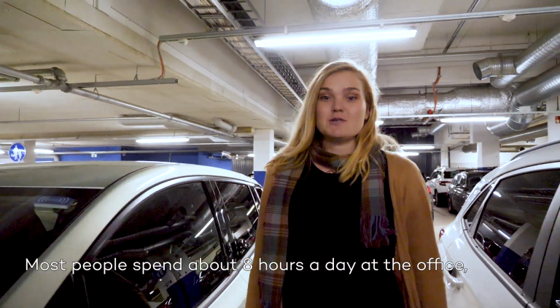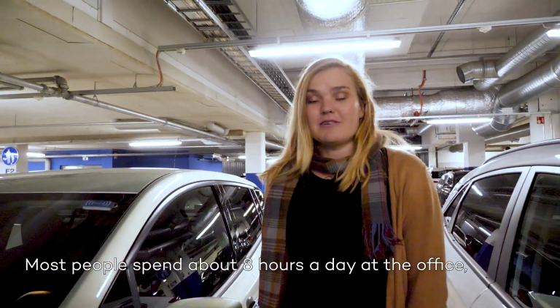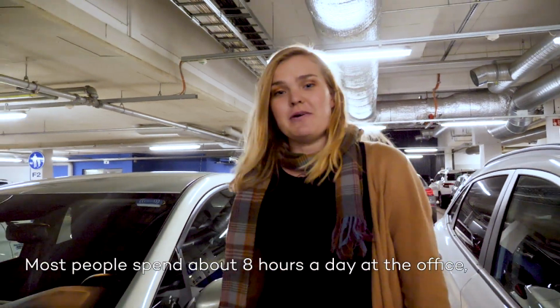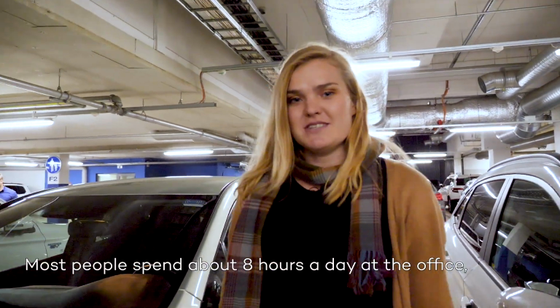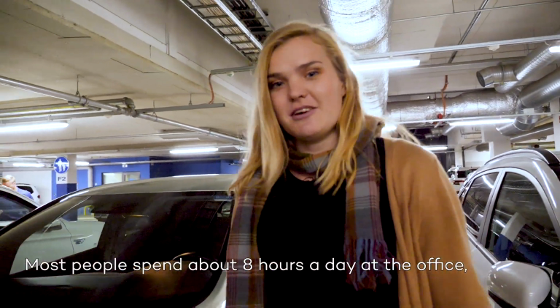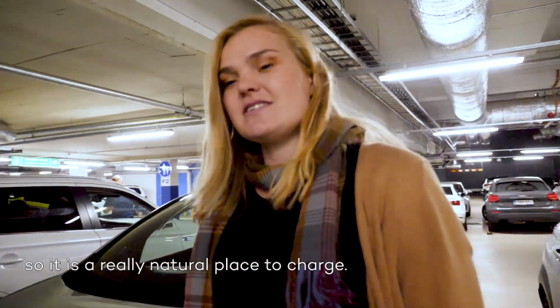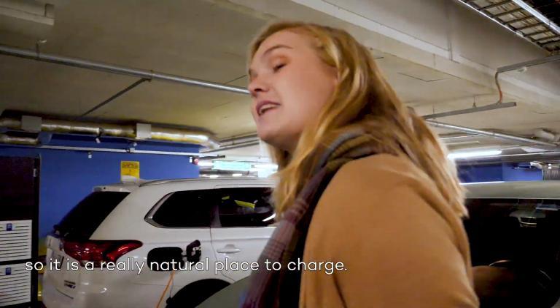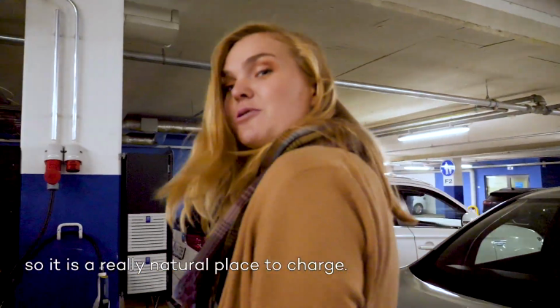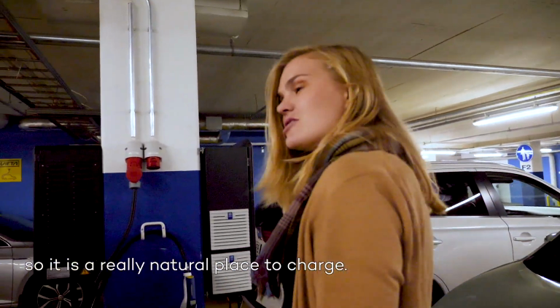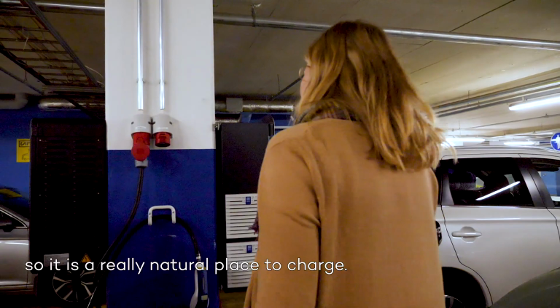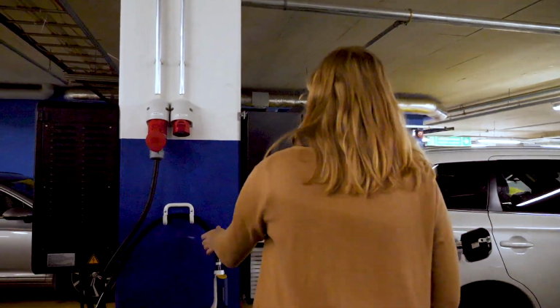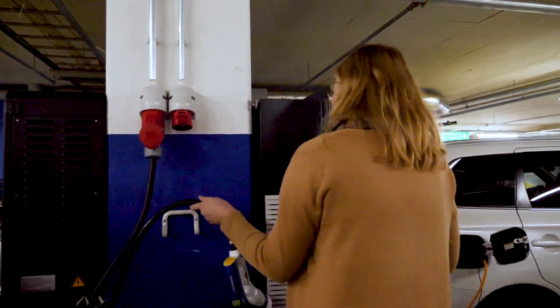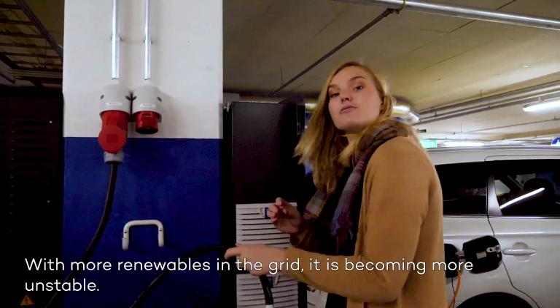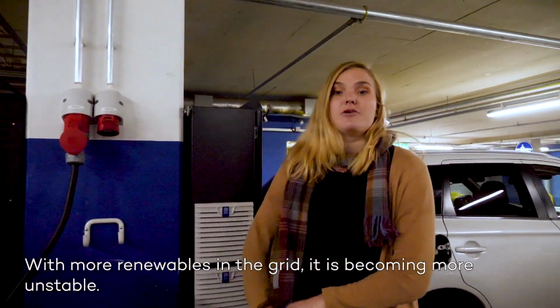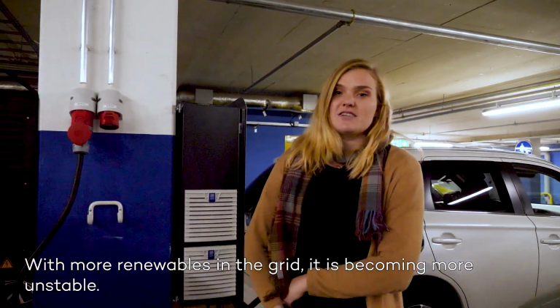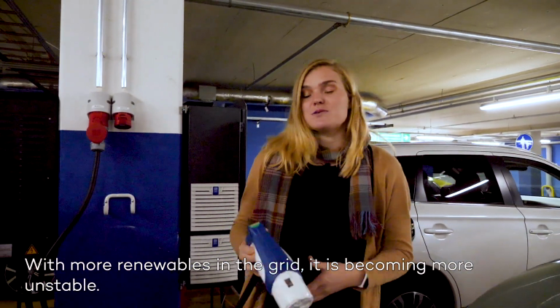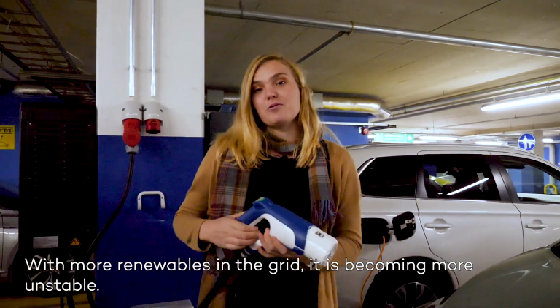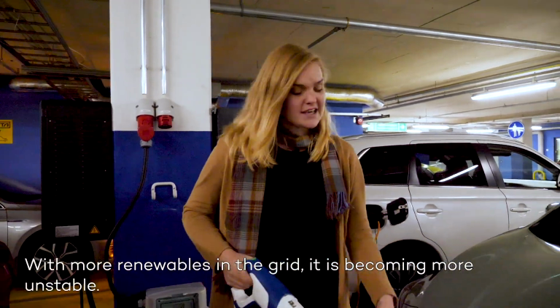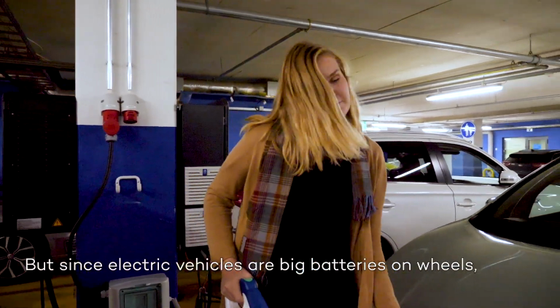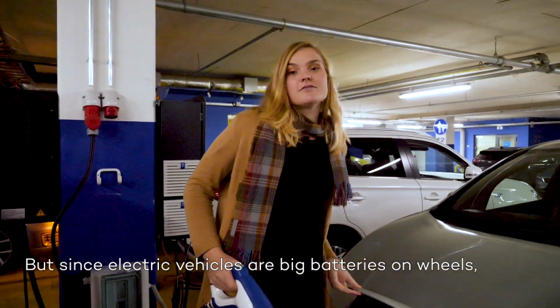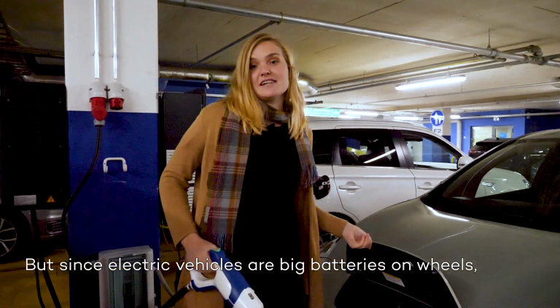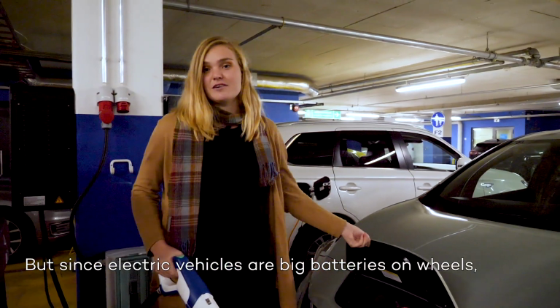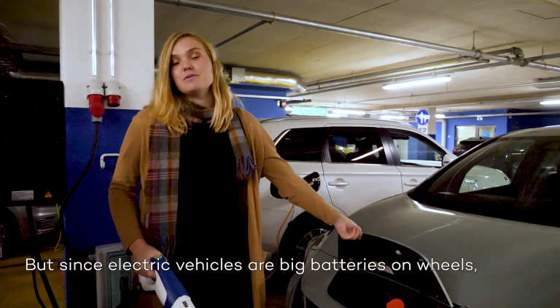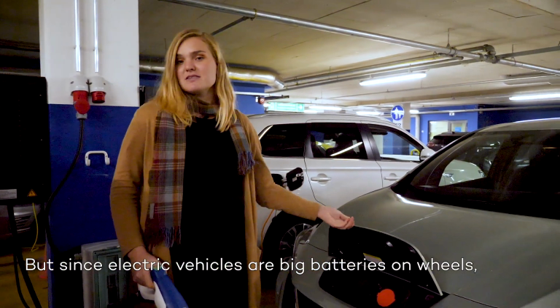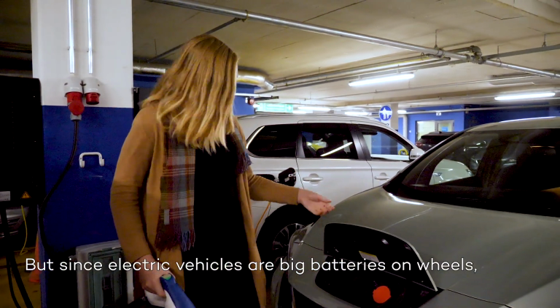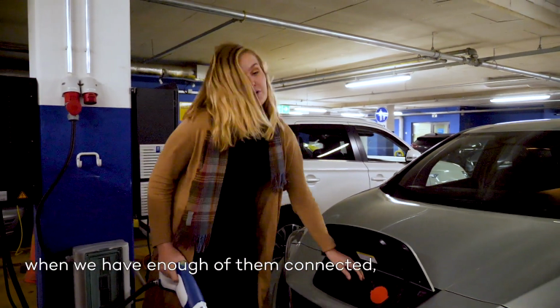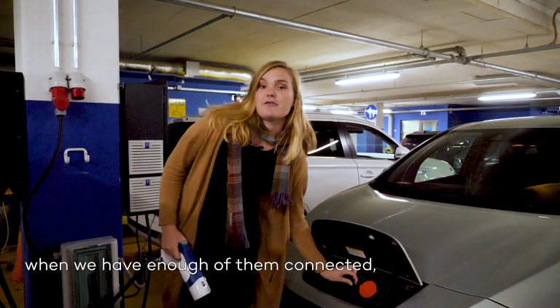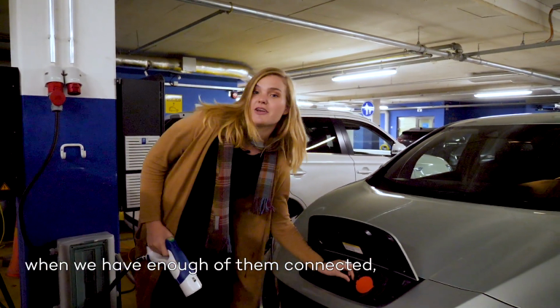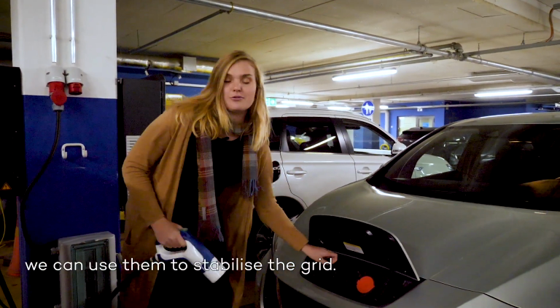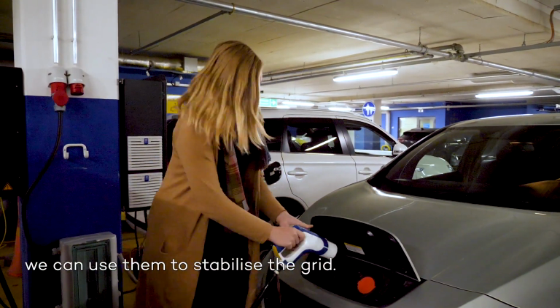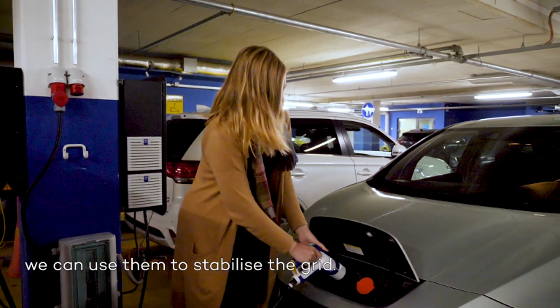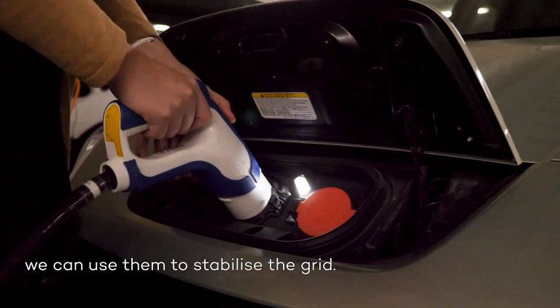Most people spend about eight hours a day at the office, so it's a really natural place to charge. With more renewables in the grid, it's becoming more unstable, but since electric vehicles are big batteries on wheels, when we have enough of them connected, we can use them to stabilize the grid.